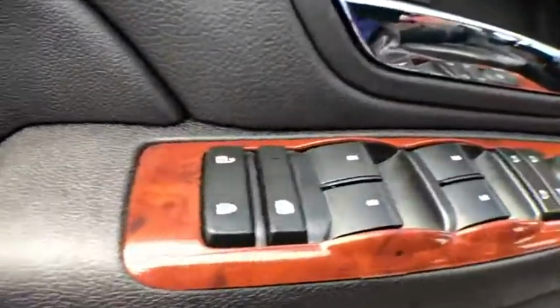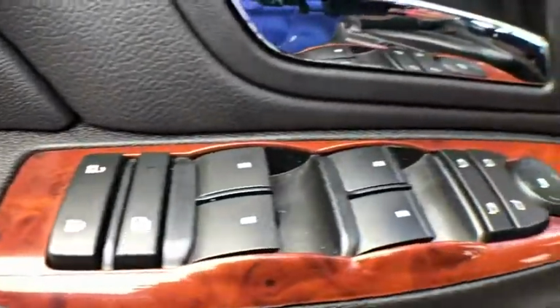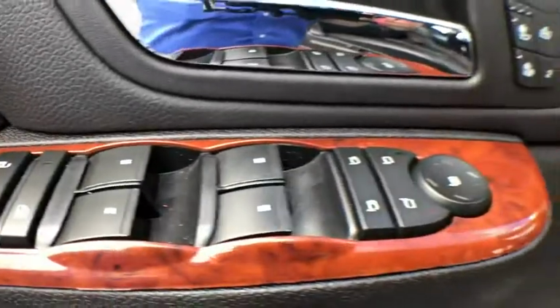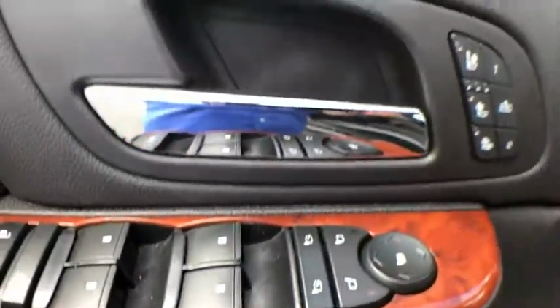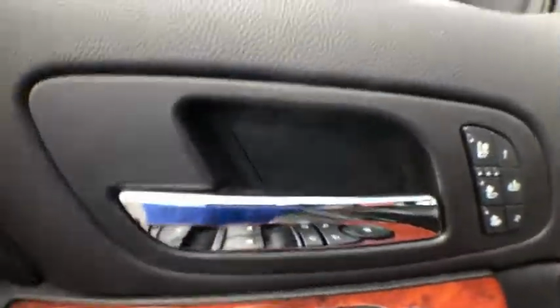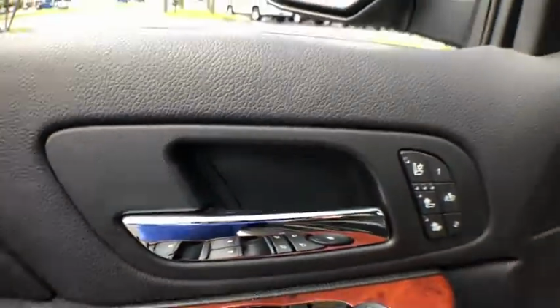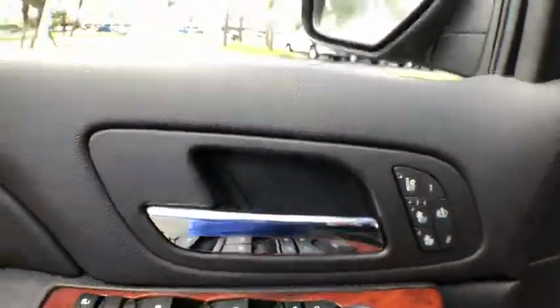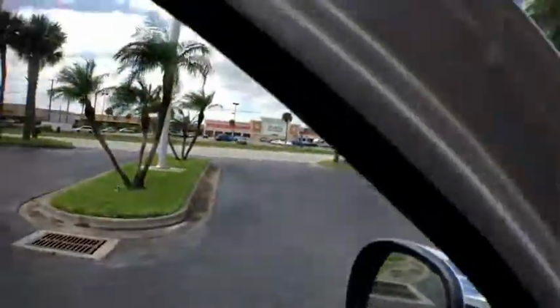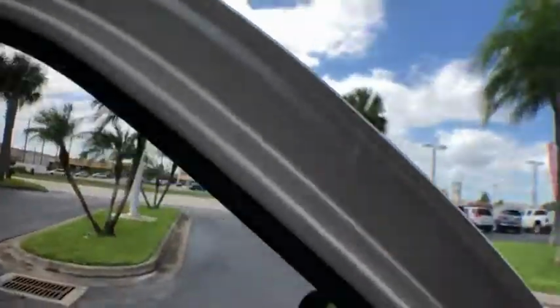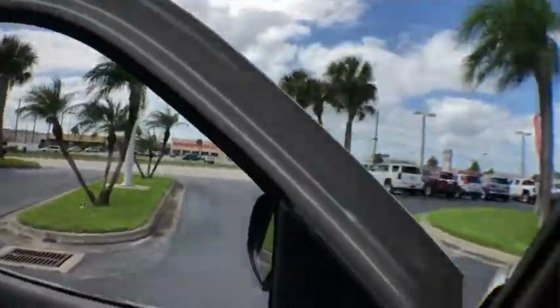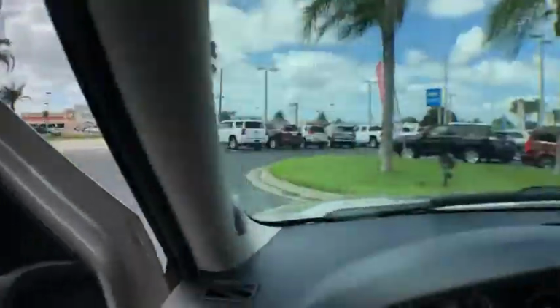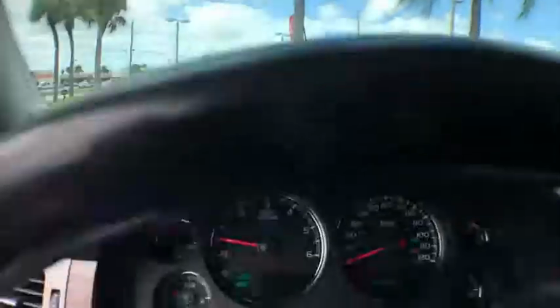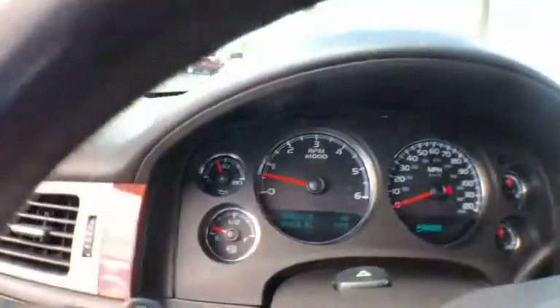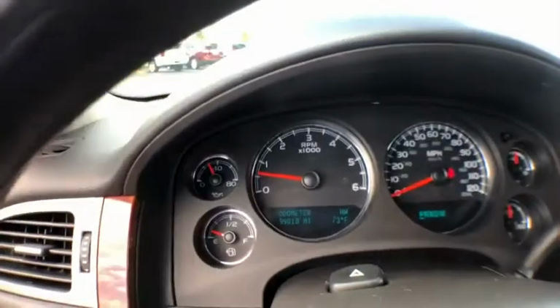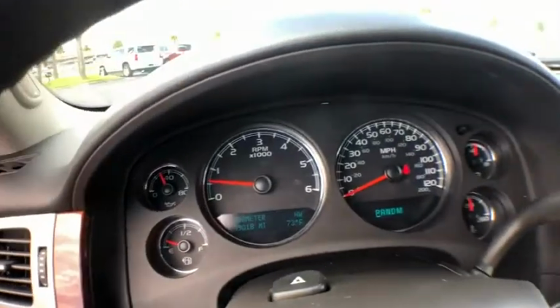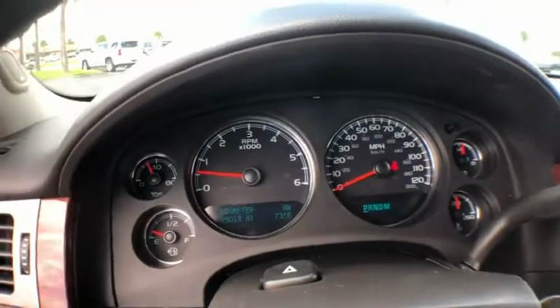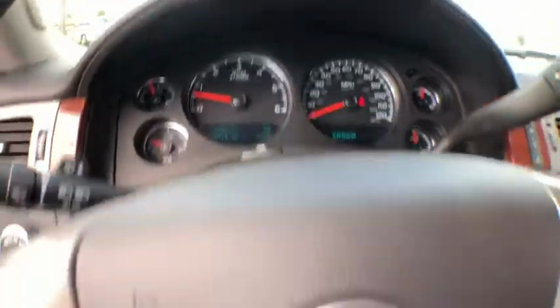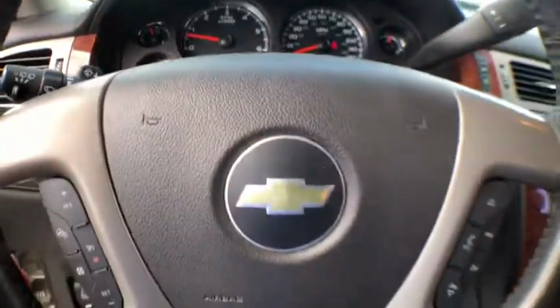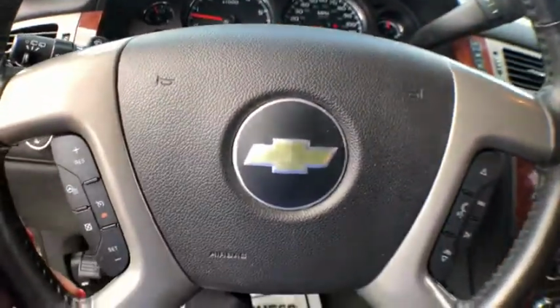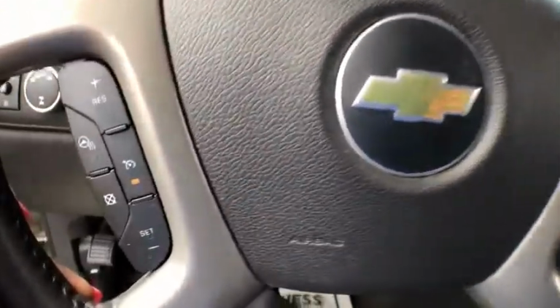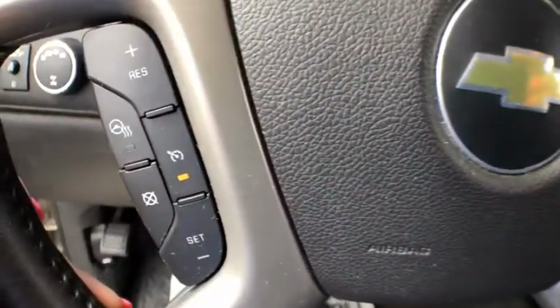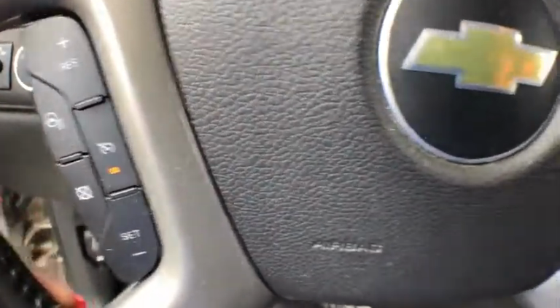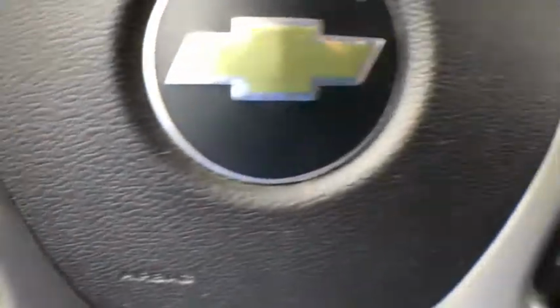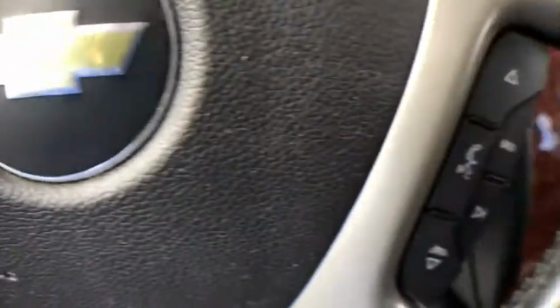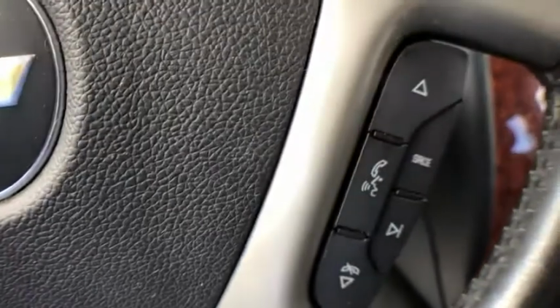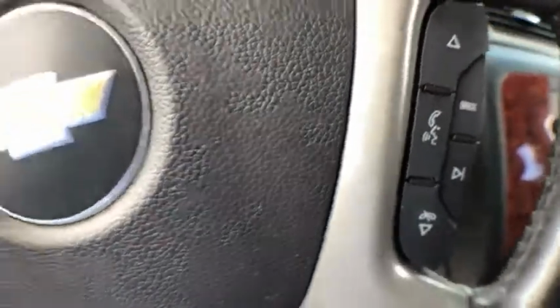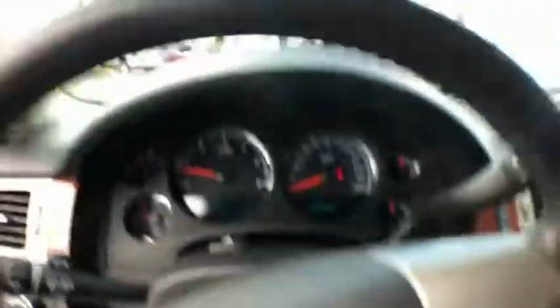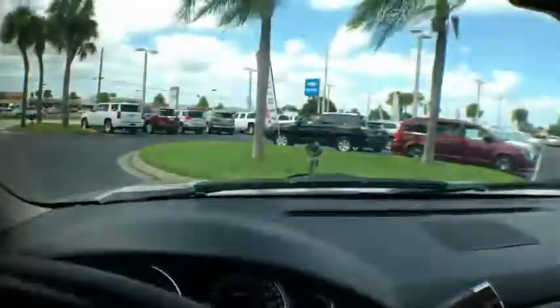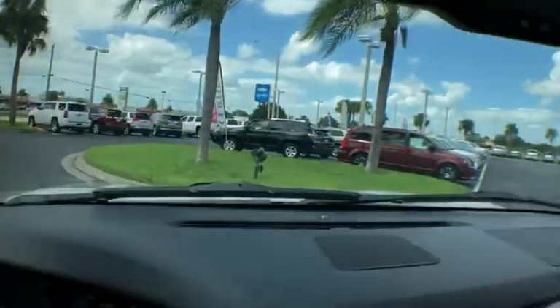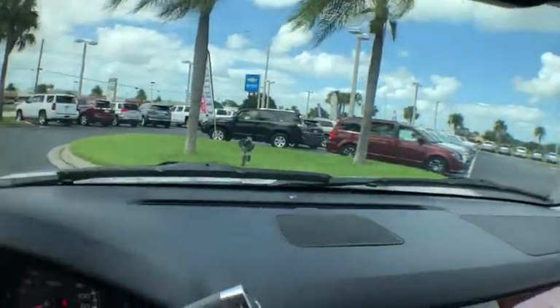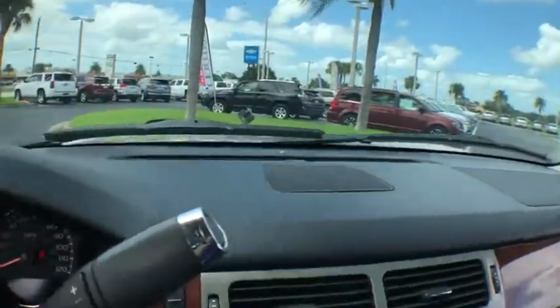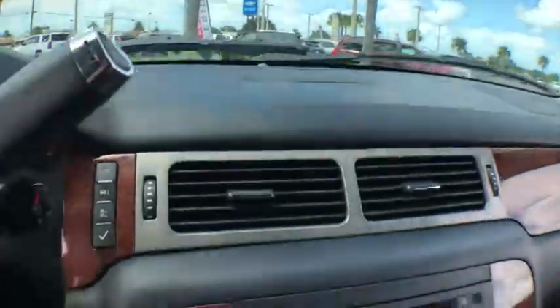Bose sound system, power passenger seat, navigation system, traction control, remote engine start, dual airbags, power steering, four-wheel disc brakes, heated and cooled front seats, universal garage door opener, compass, security system.